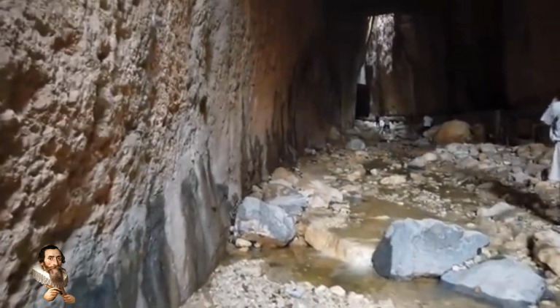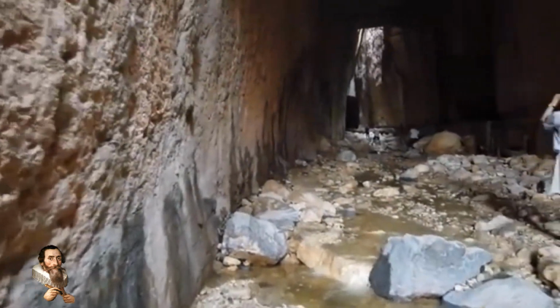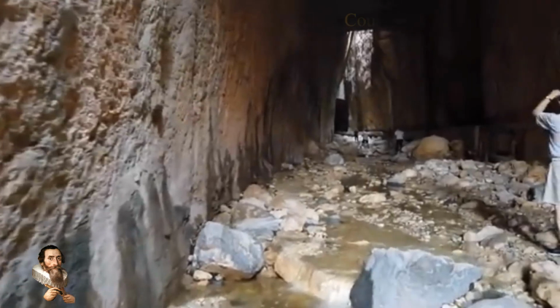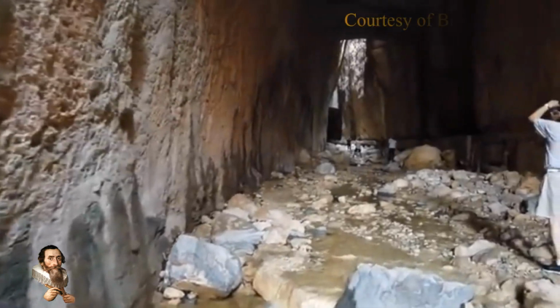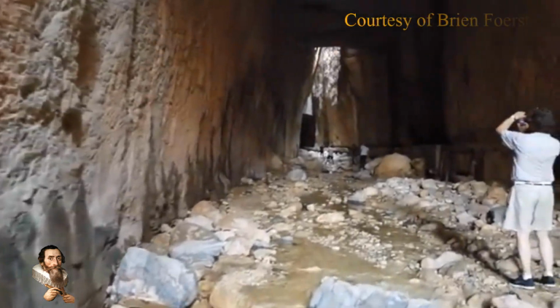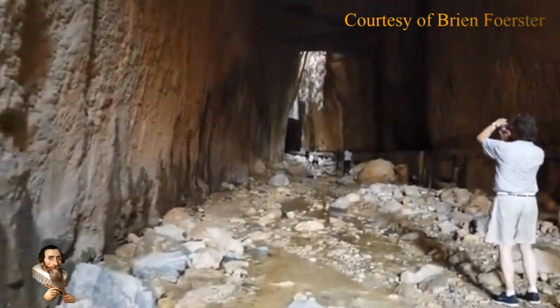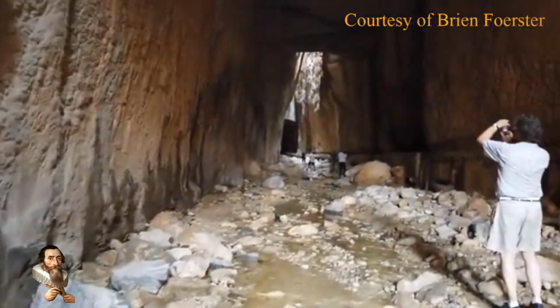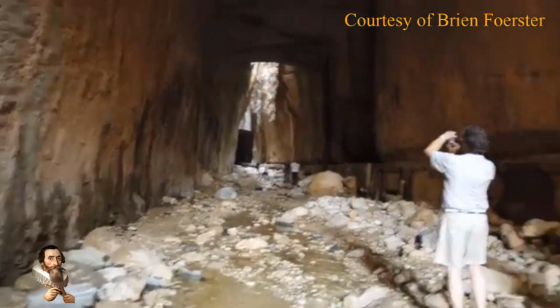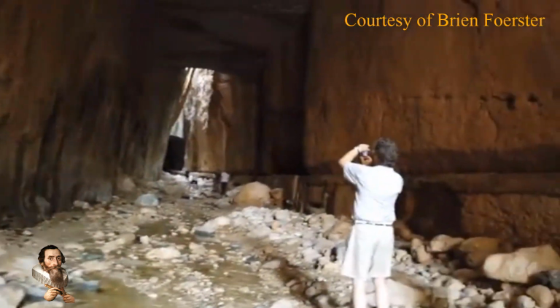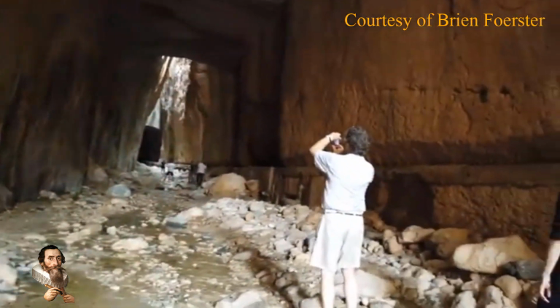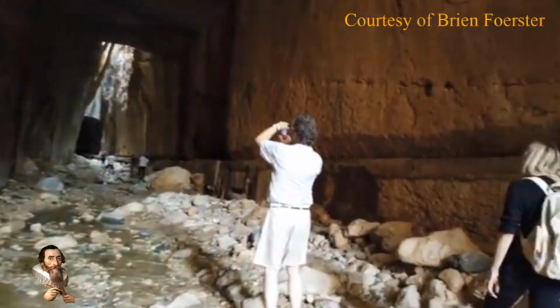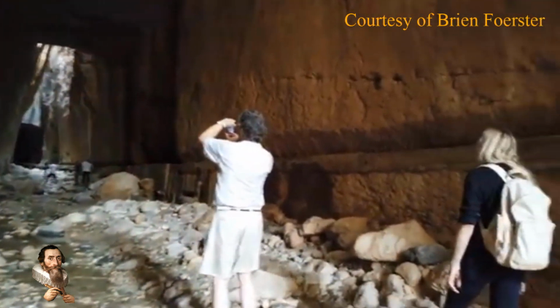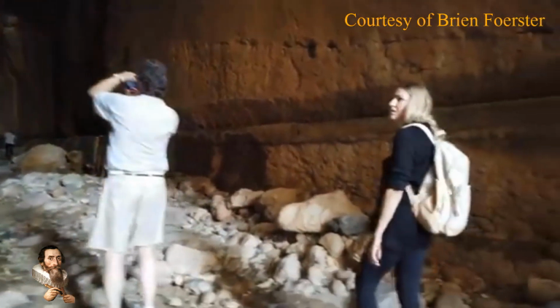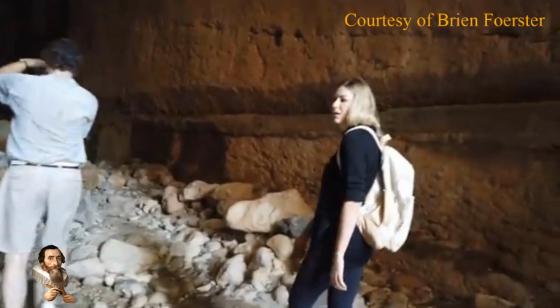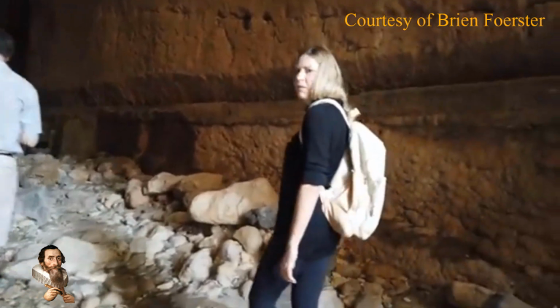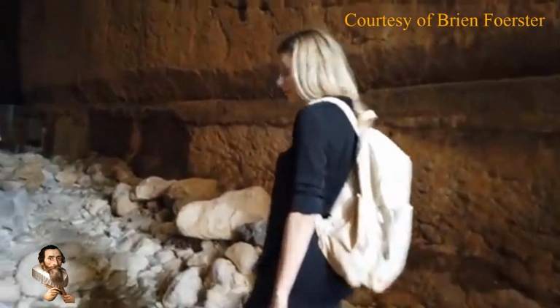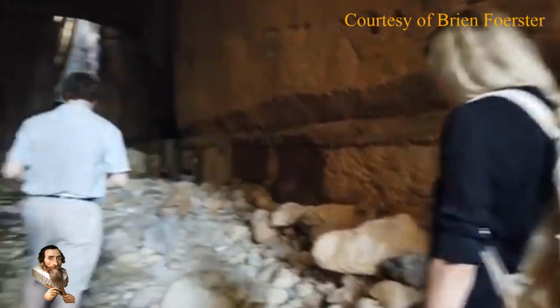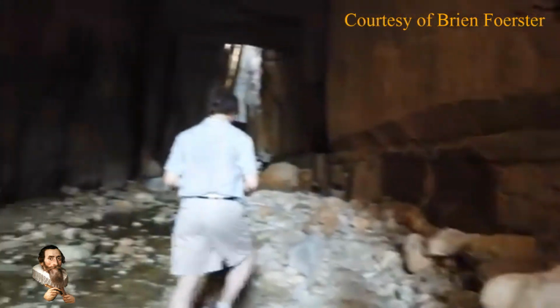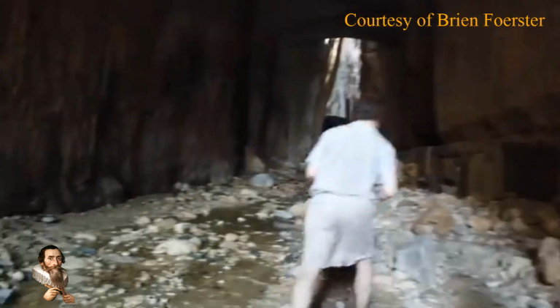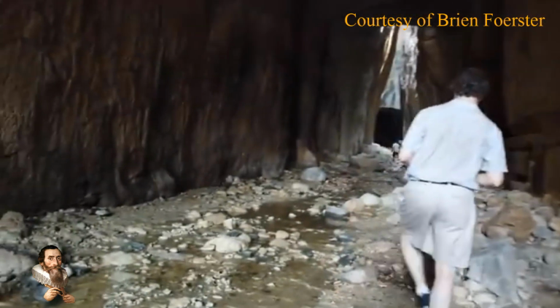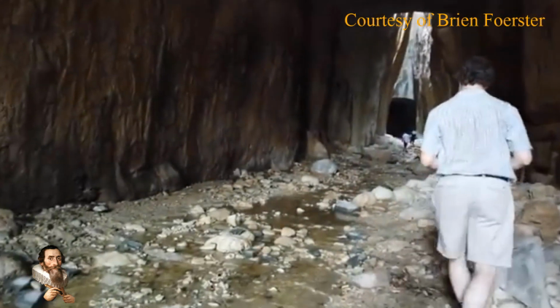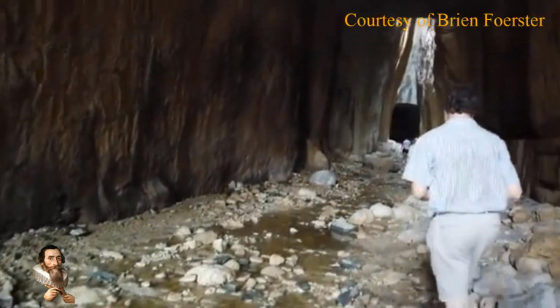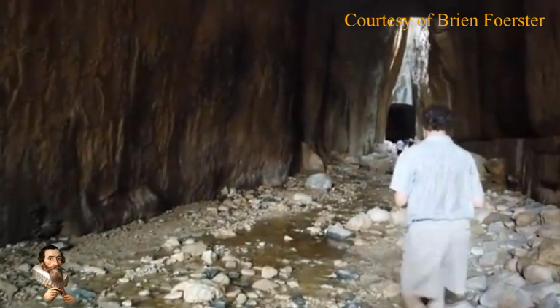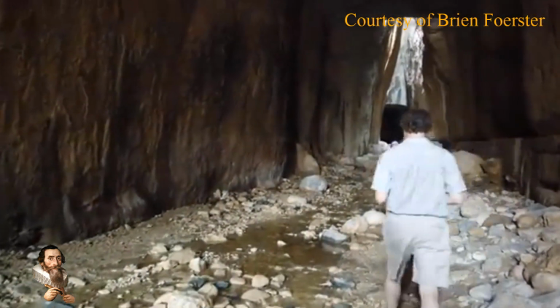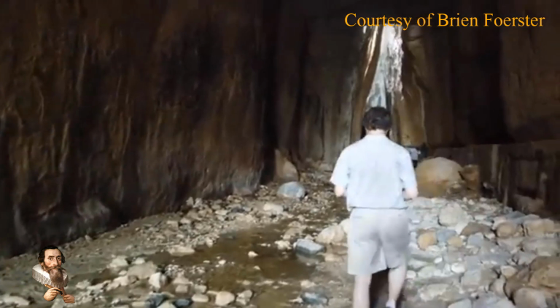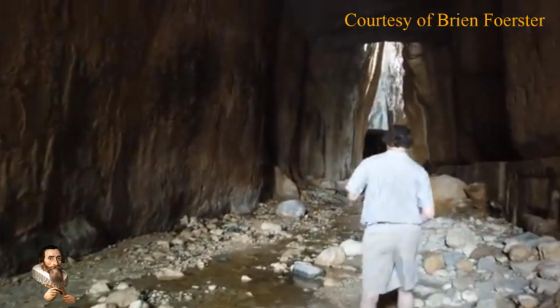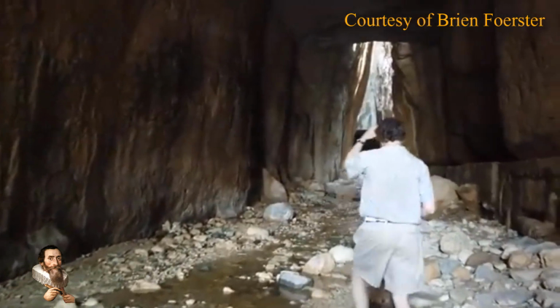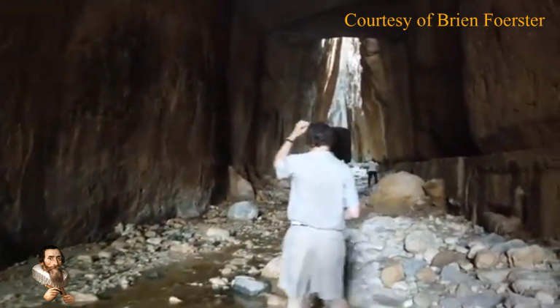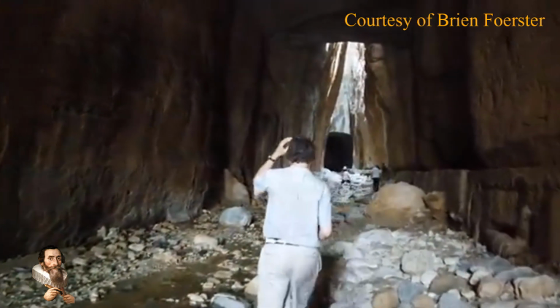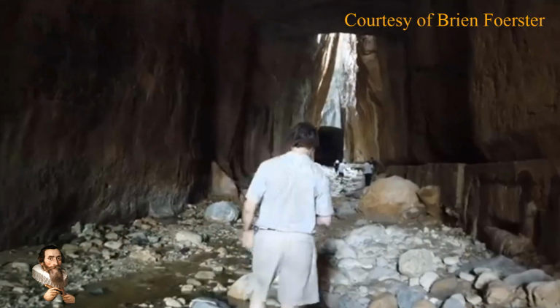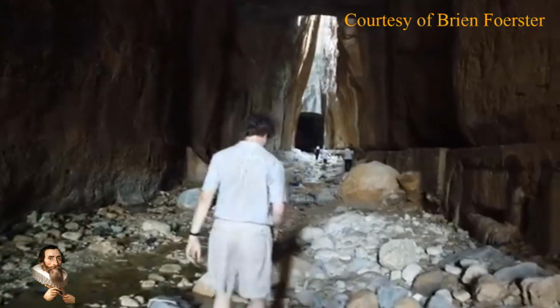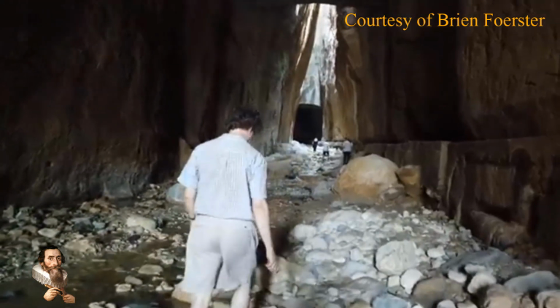The tunnel, complete with a dam and hydraulic system, was built to stop flood waters breaching the harbour. And despite previous attempts by other Roman emperors, the water was never diverted until this tunnel was constructed.